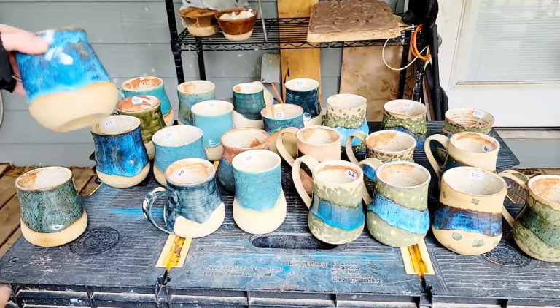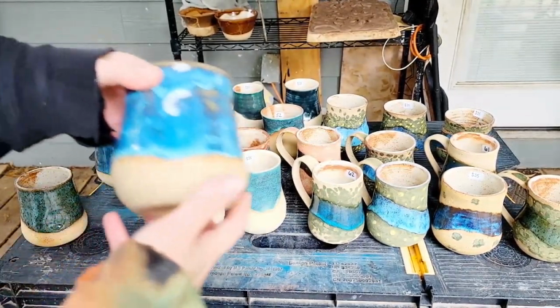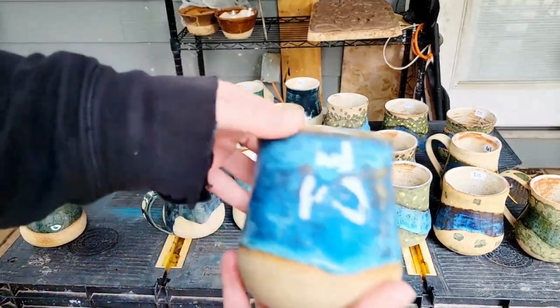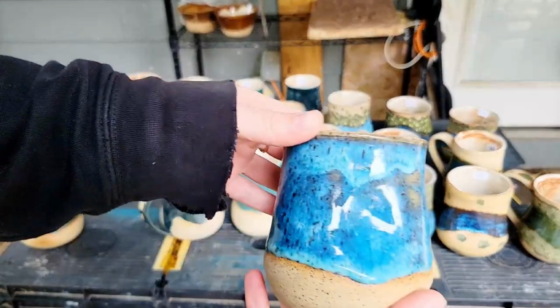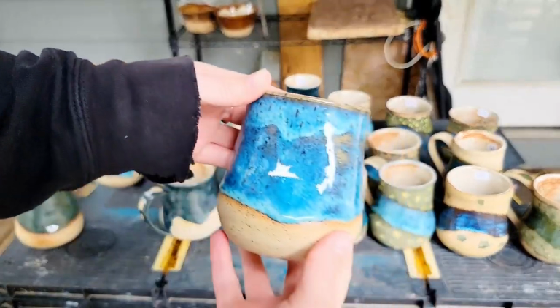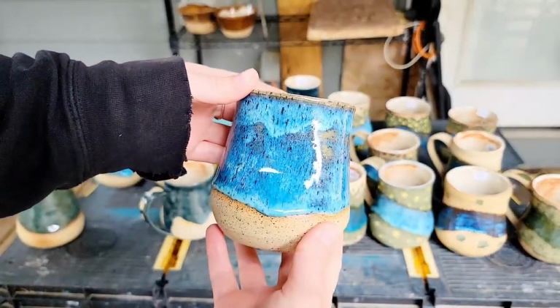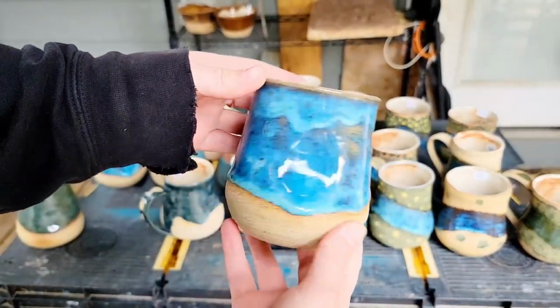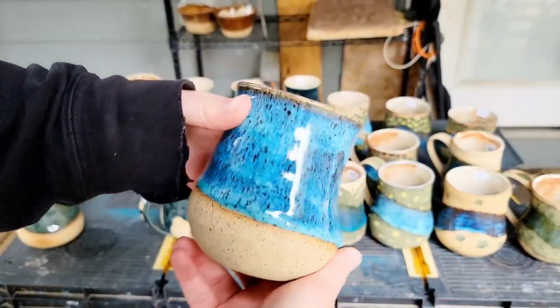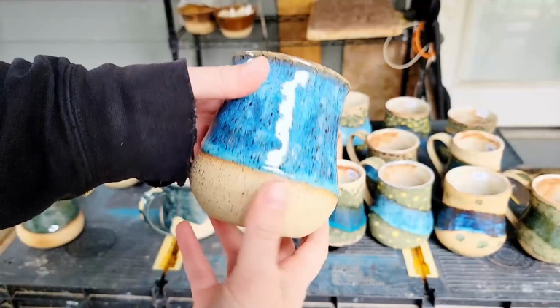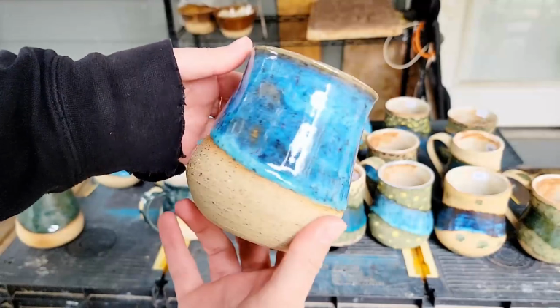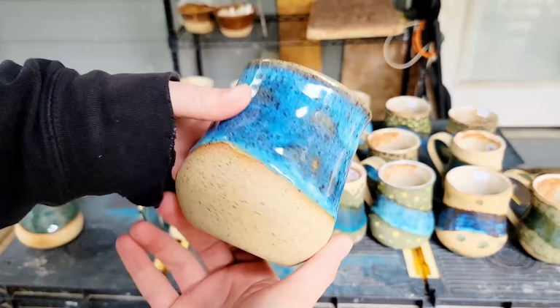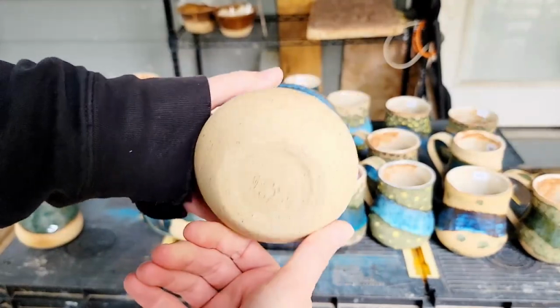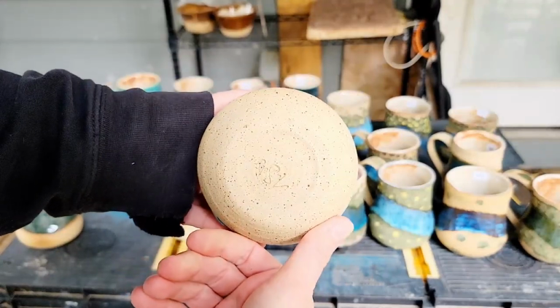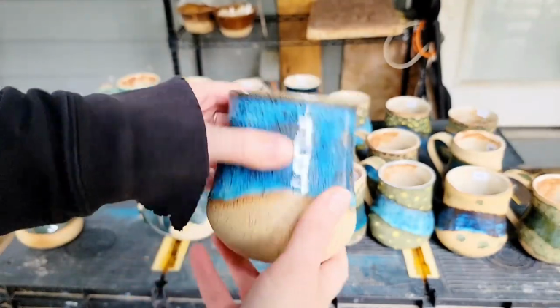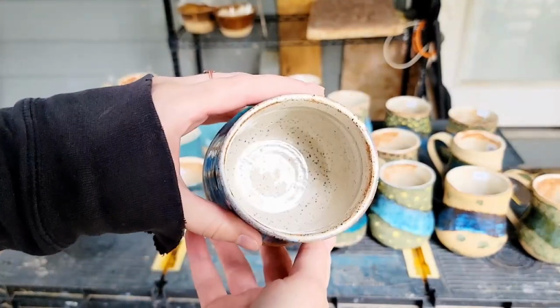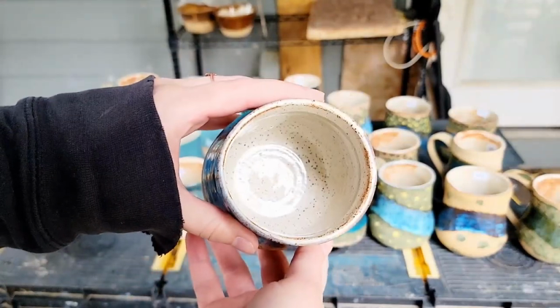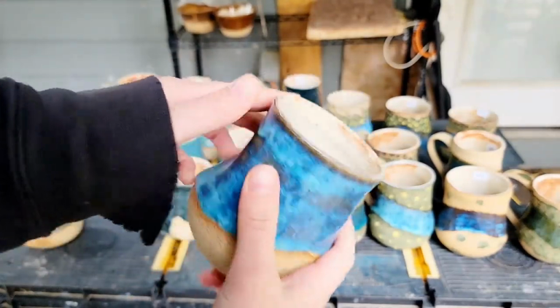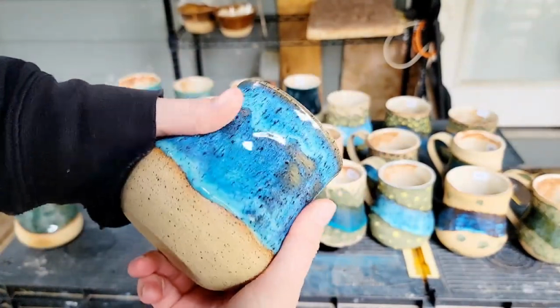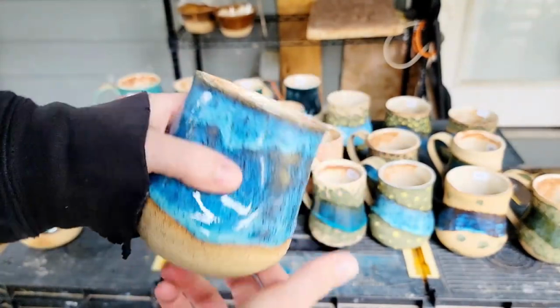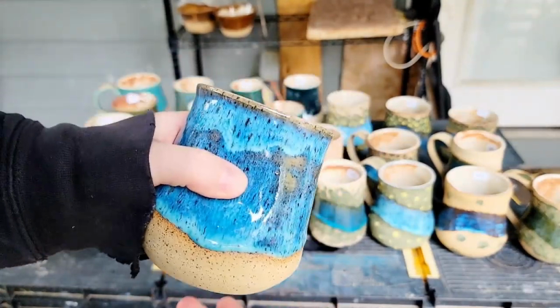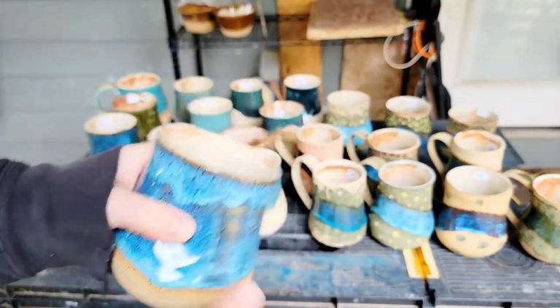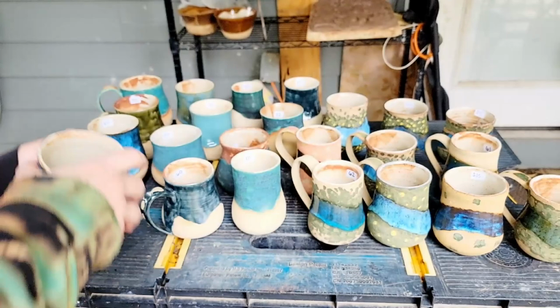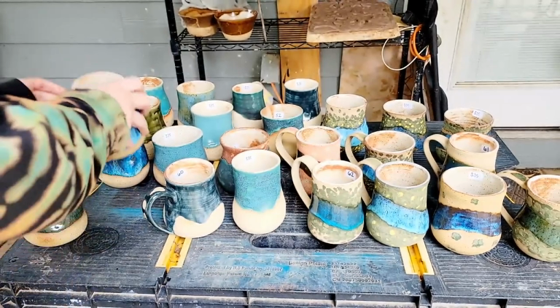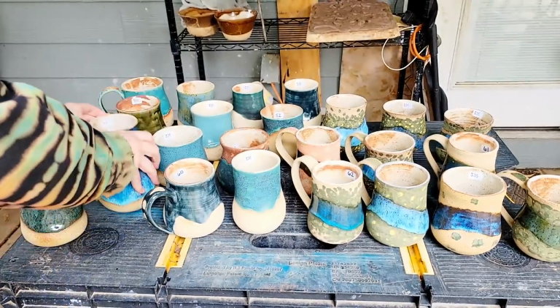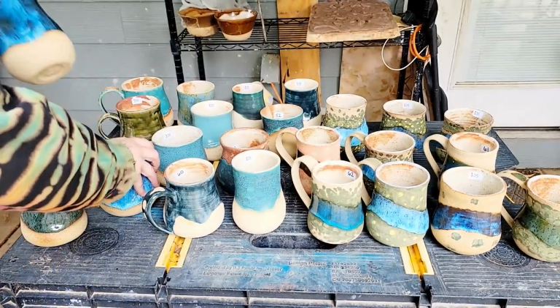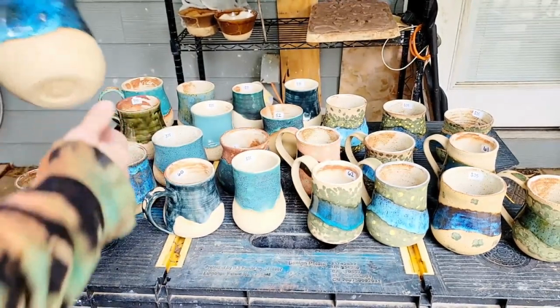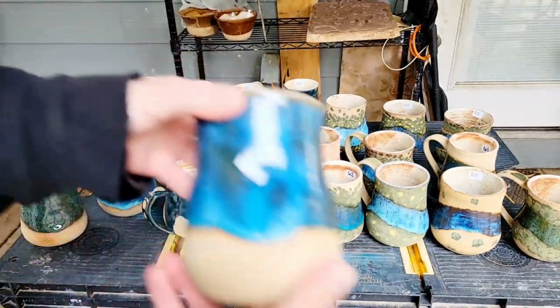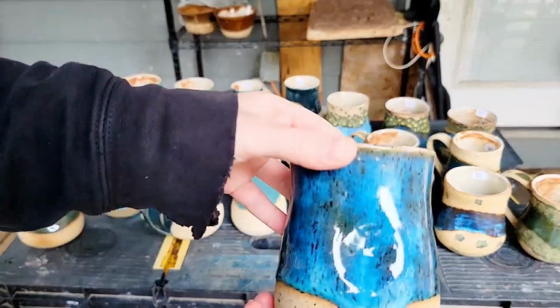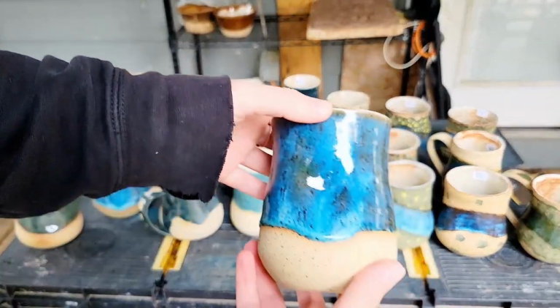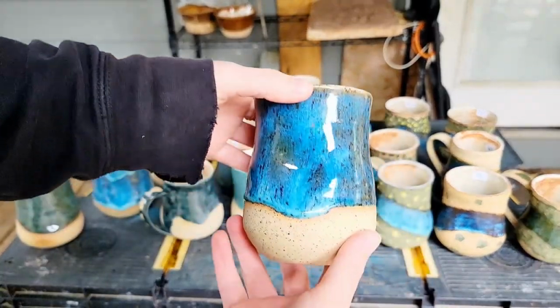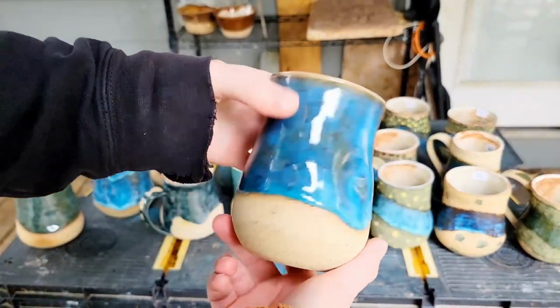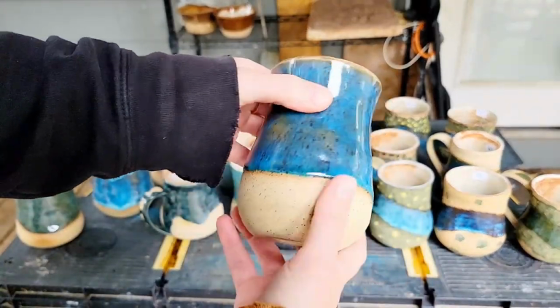This next one is a combination of floating copper and floating chrome on the speckled clay body. And this is another rendition of that.